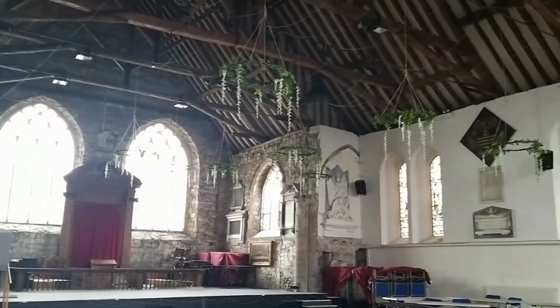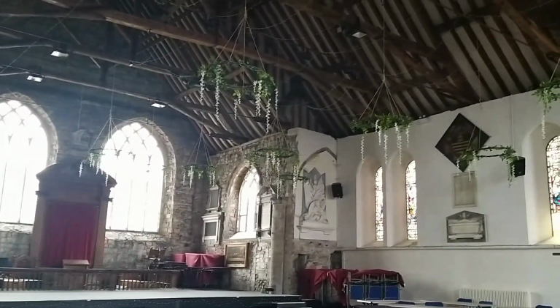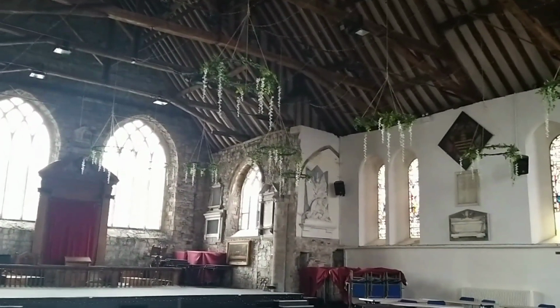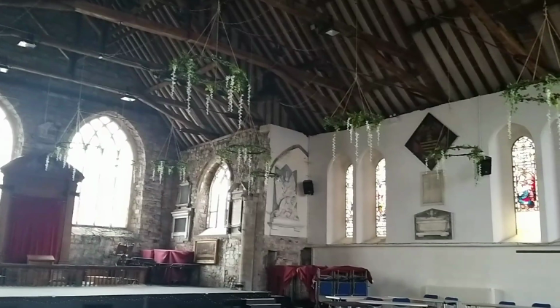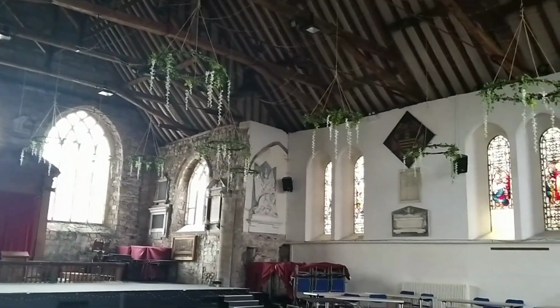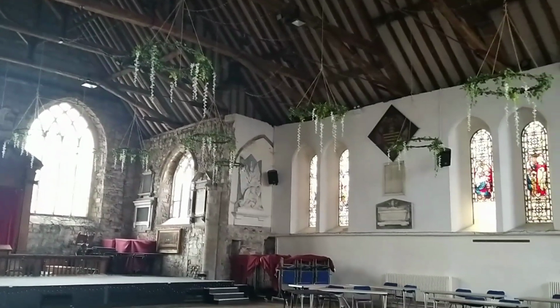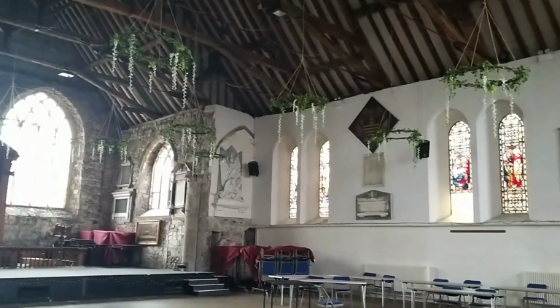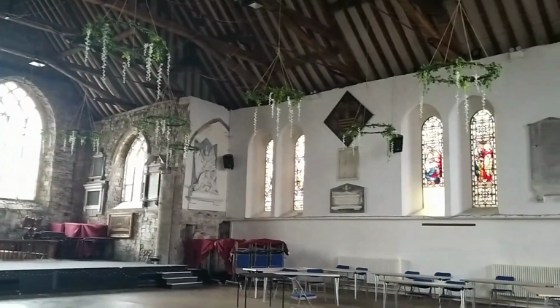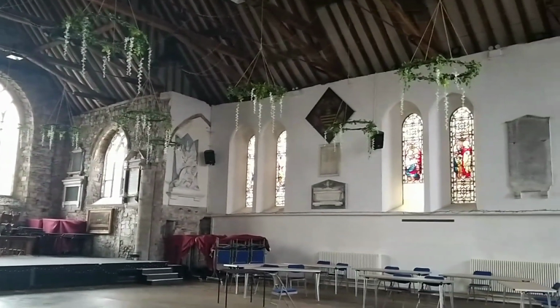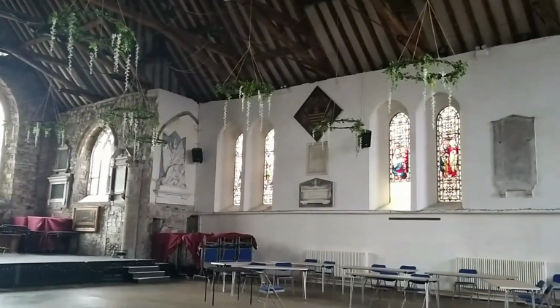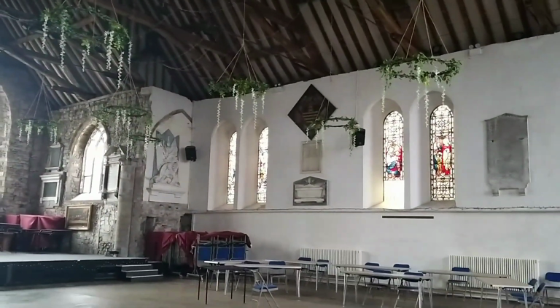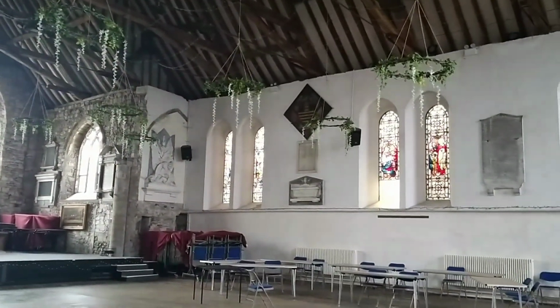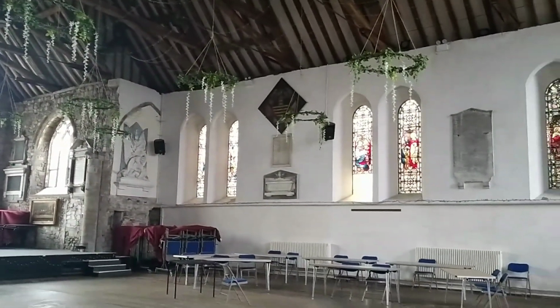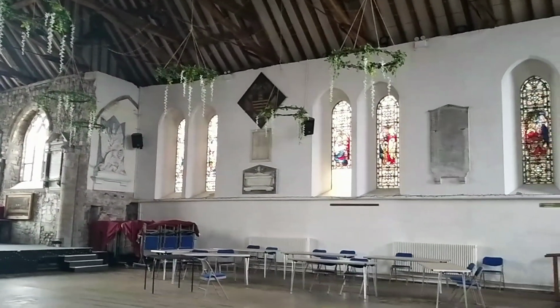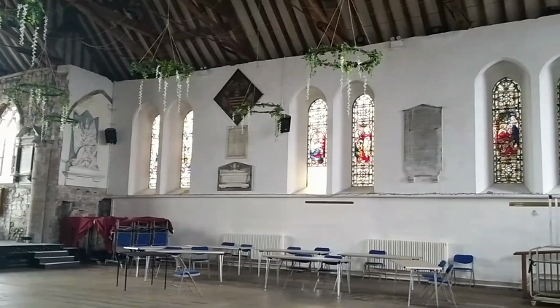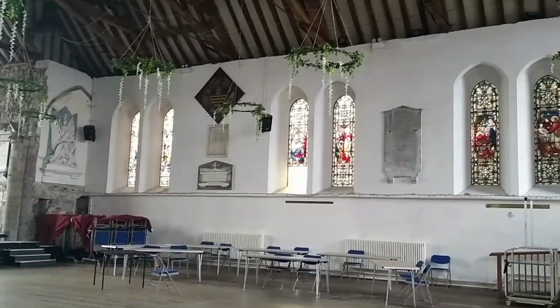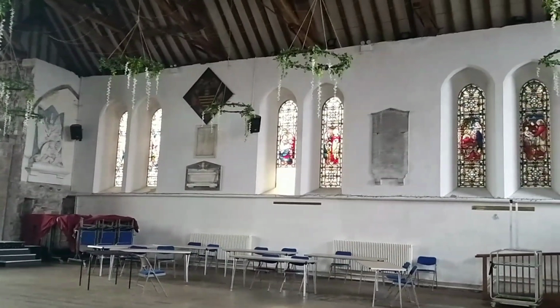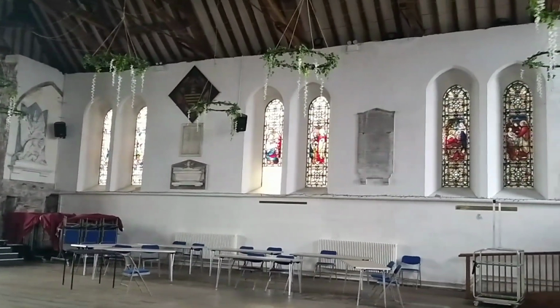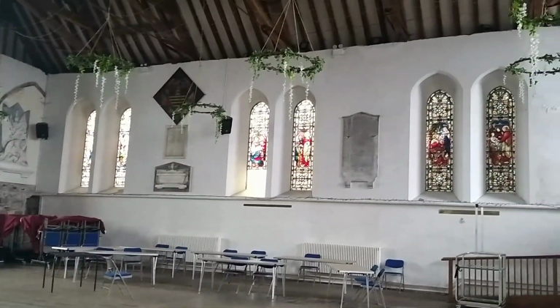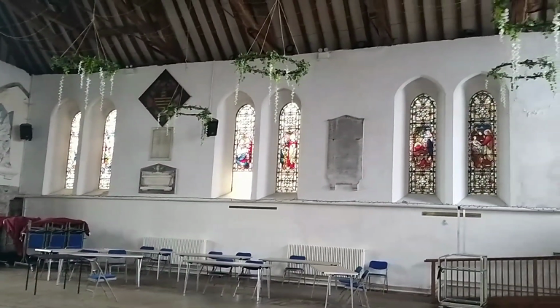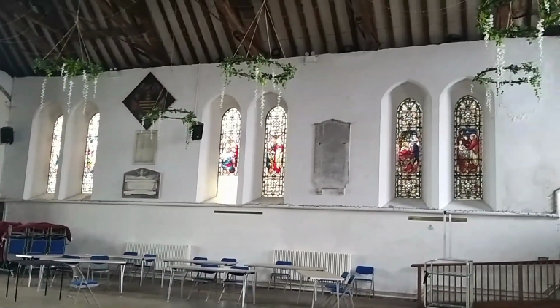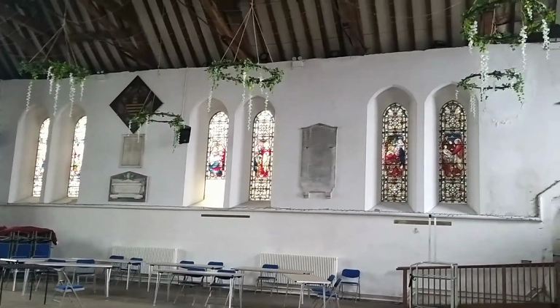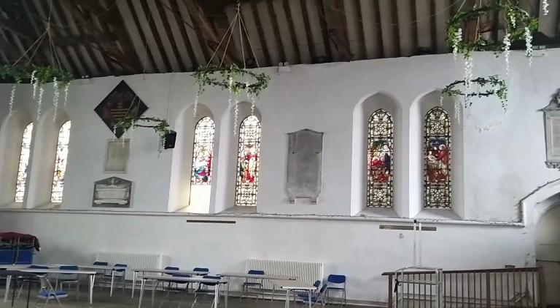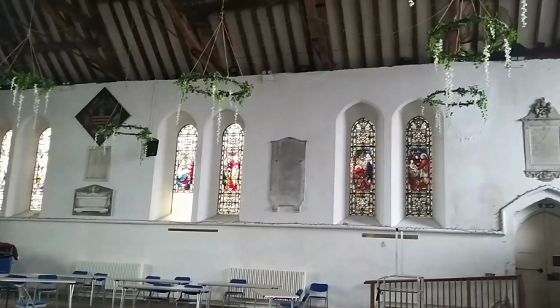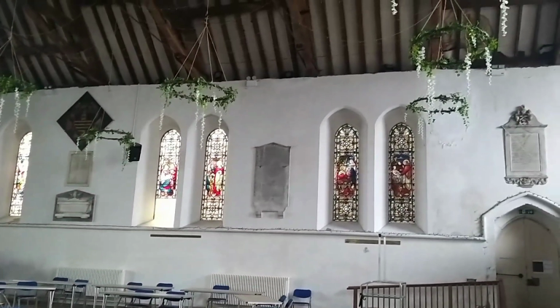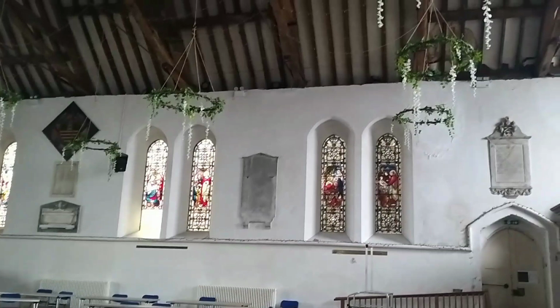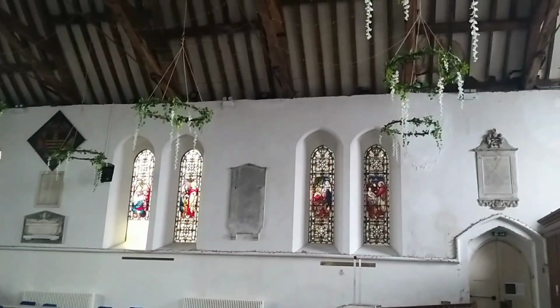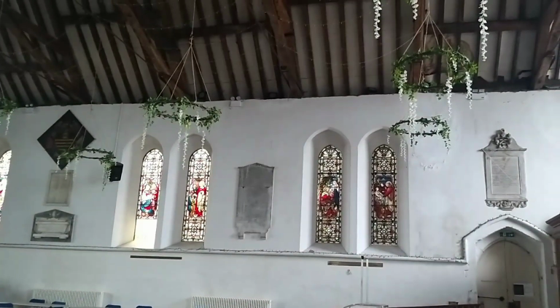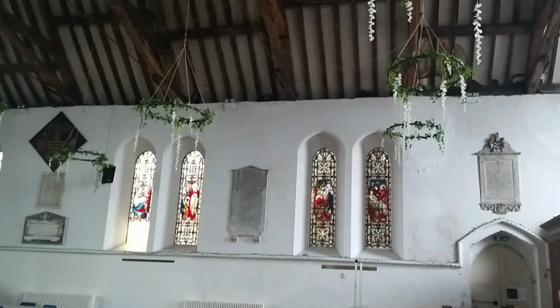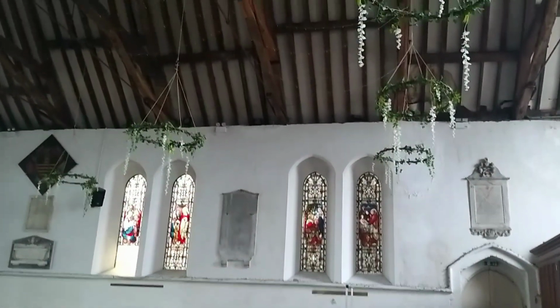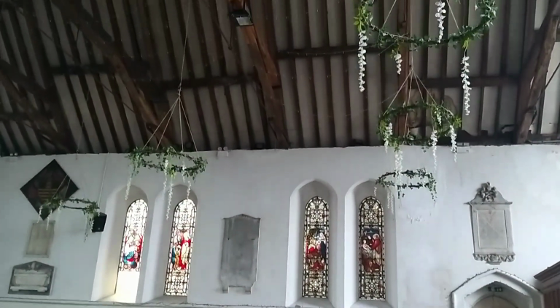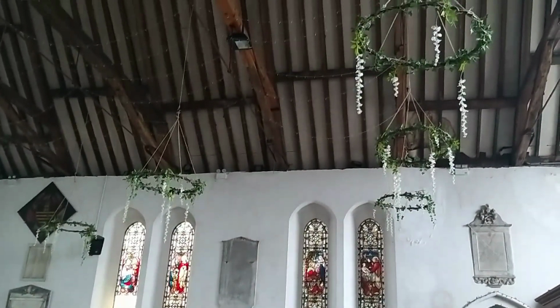This is the inside of St Mary's Church, which is believed to be the oldest church in Sandwich. Although still consecrated, it isn't laid out for church services and it's used for concerts and community events.